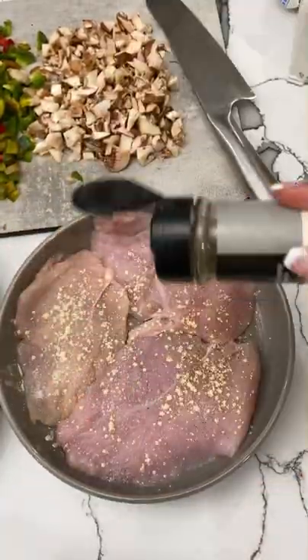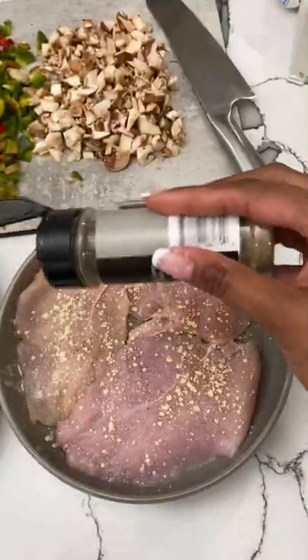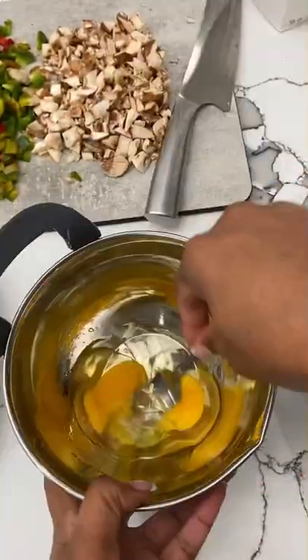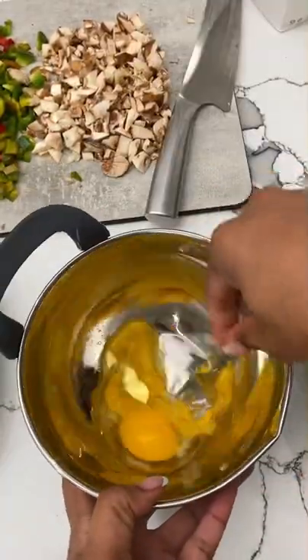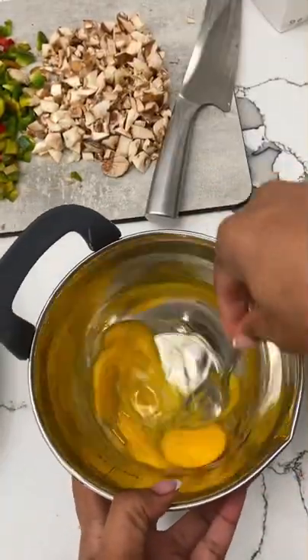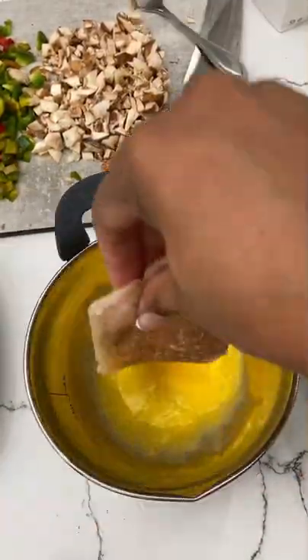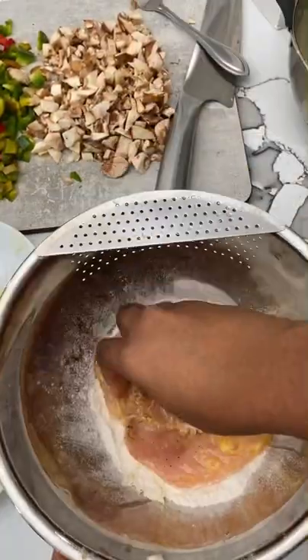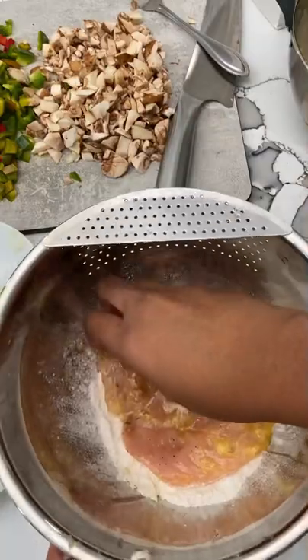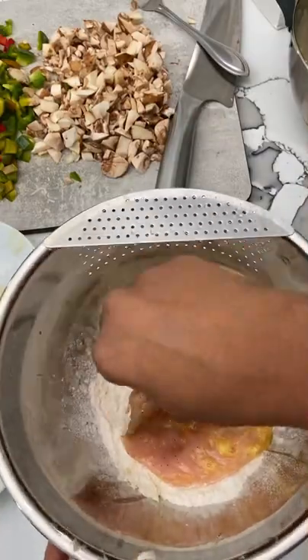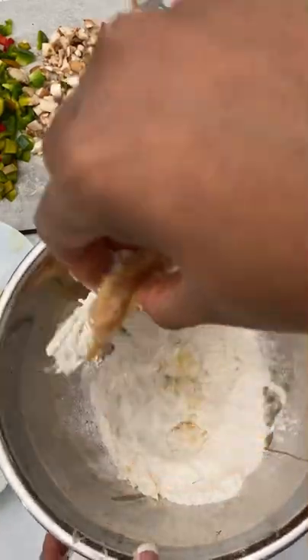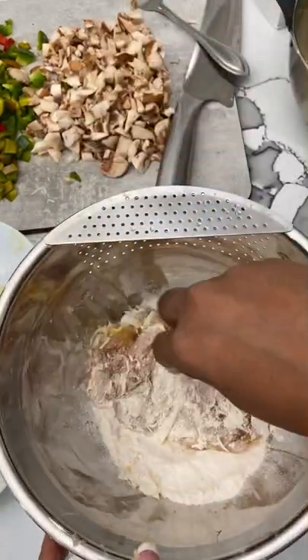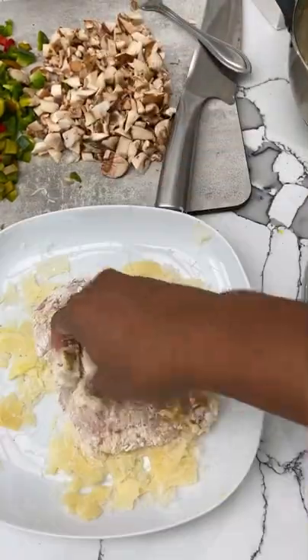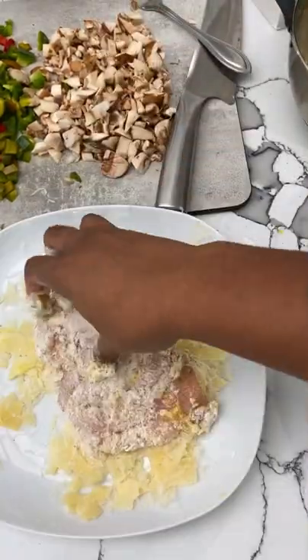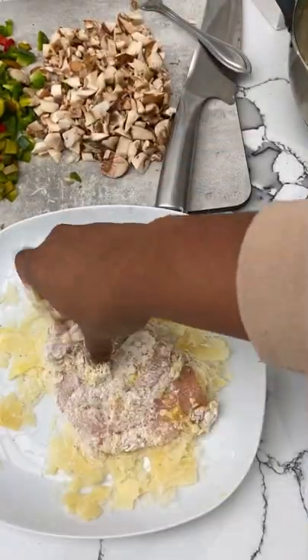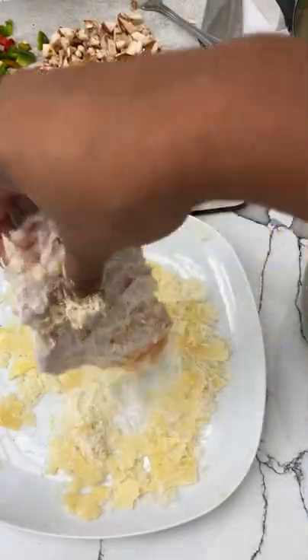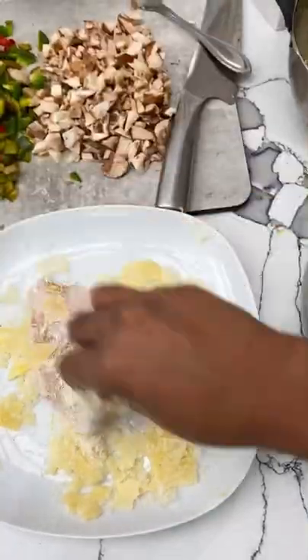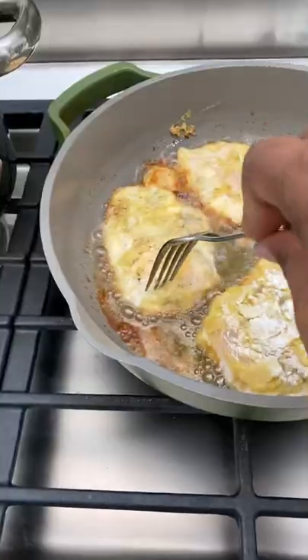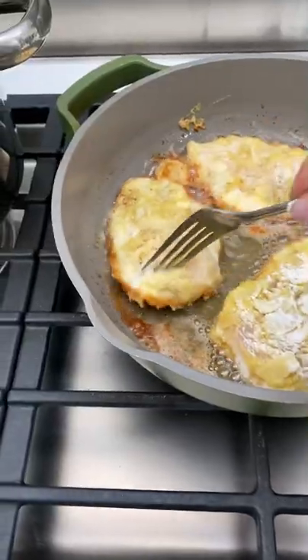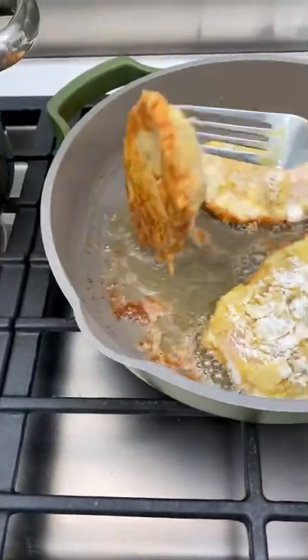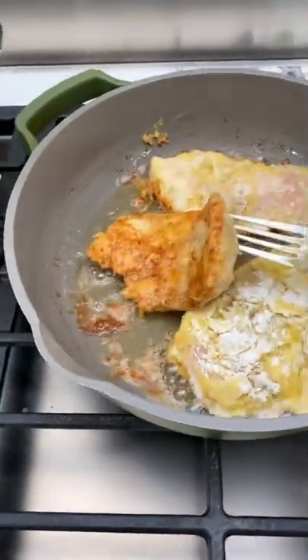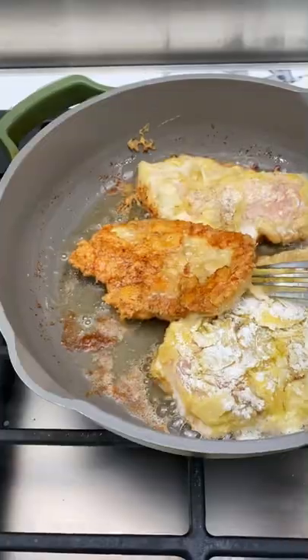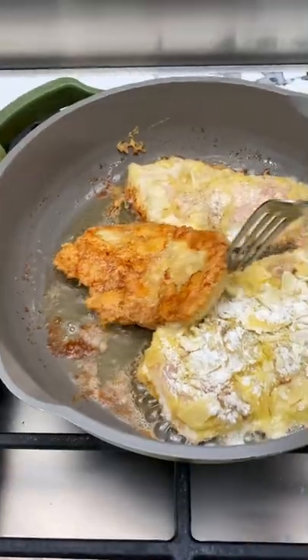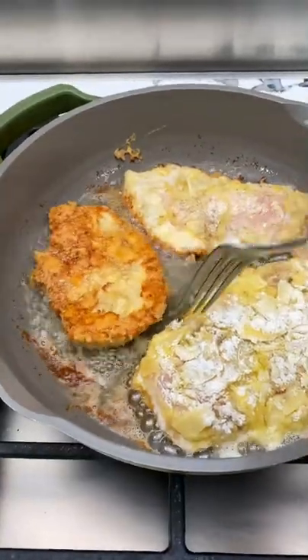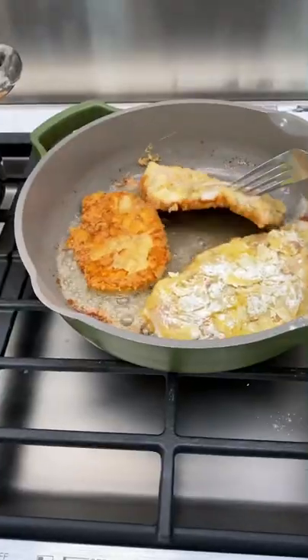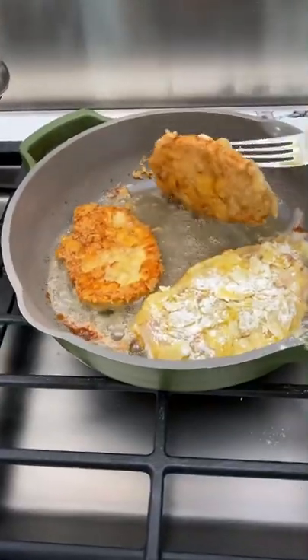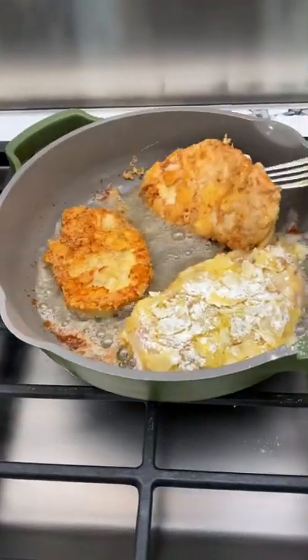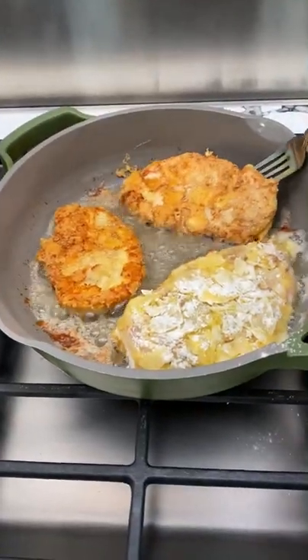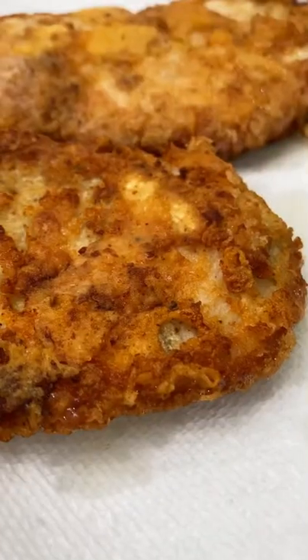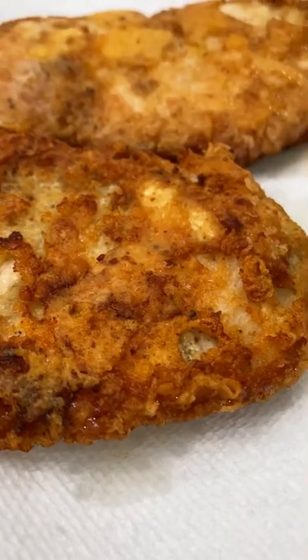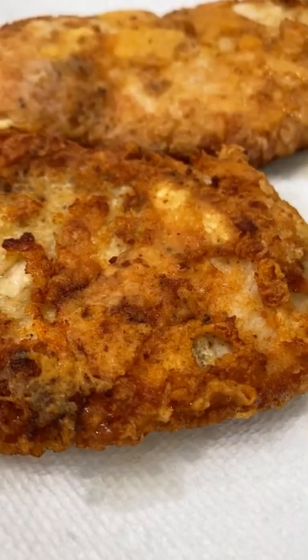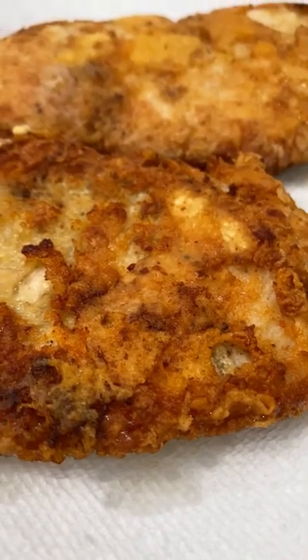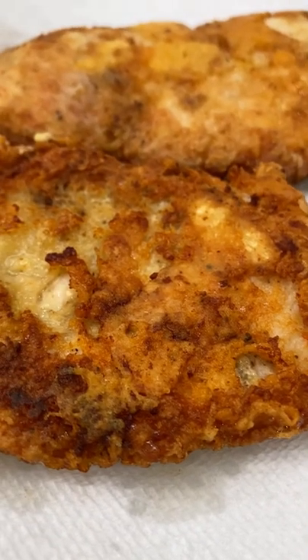Season your thinly sliced chicken breast with salt, pepper, and garlic powder. Hit it in an egg wash, and then flour, and then some Parmesan. Then you're going to sear it off in some oil until beautifully brown on both sides, just like this. Remove the chicken and allow it to rest.